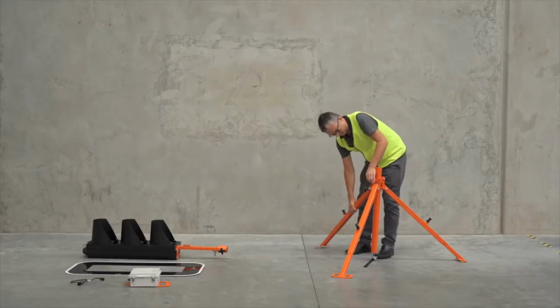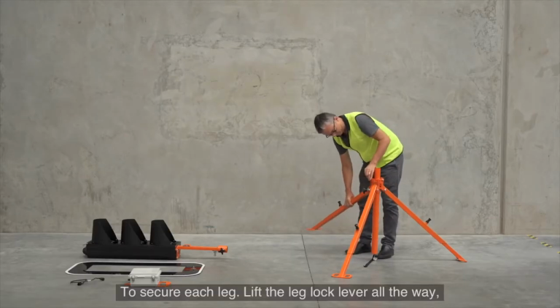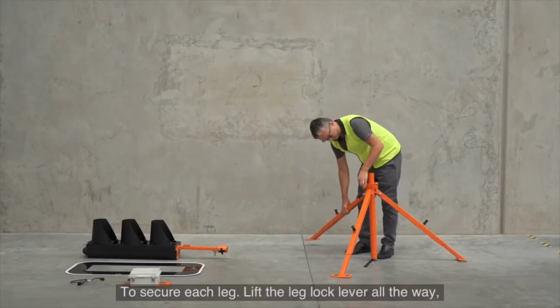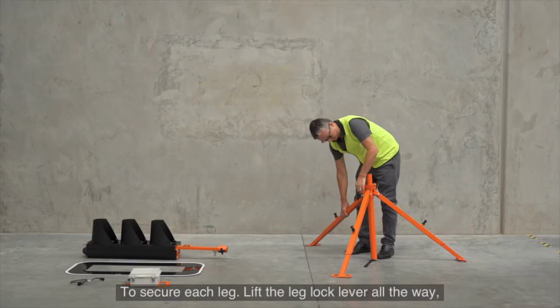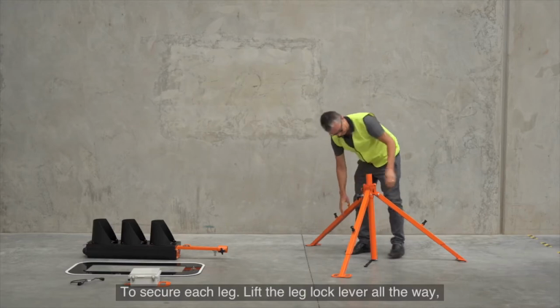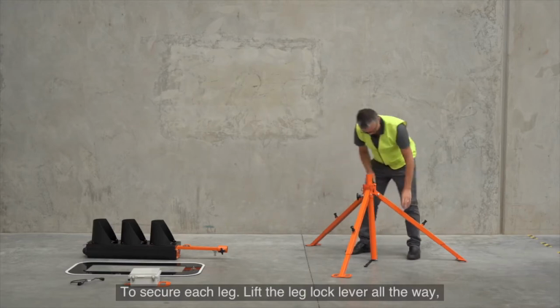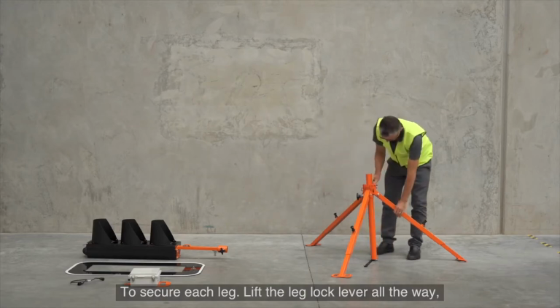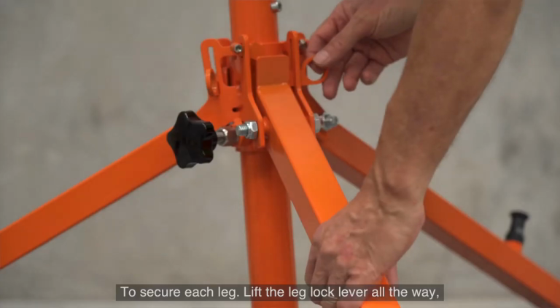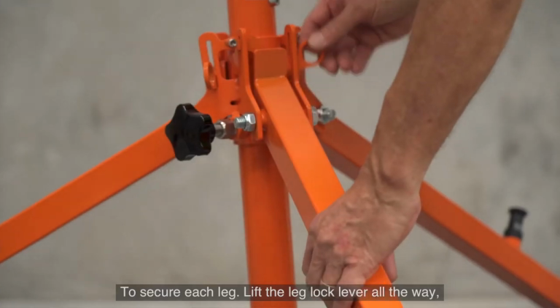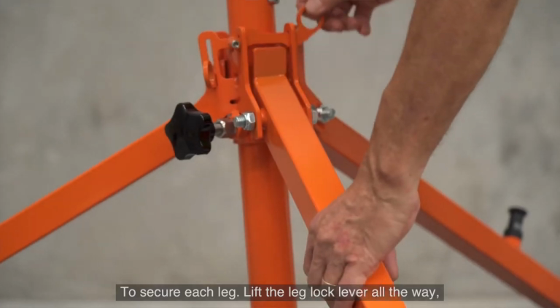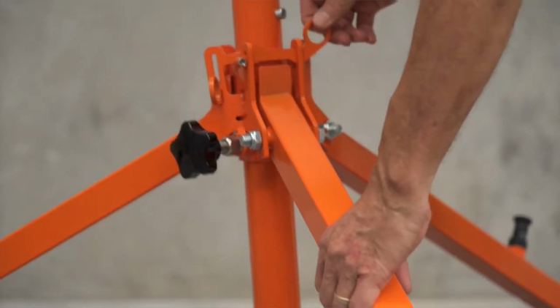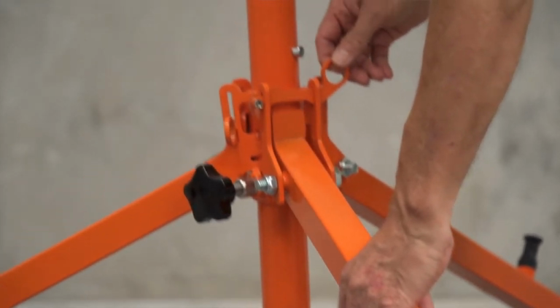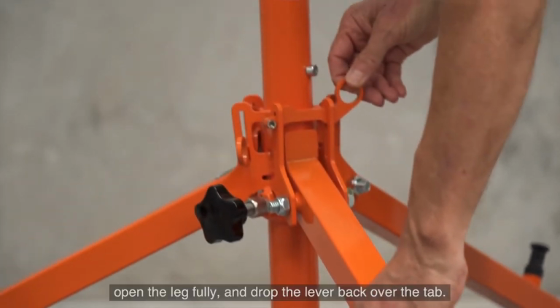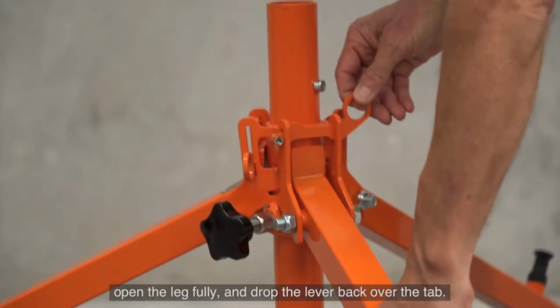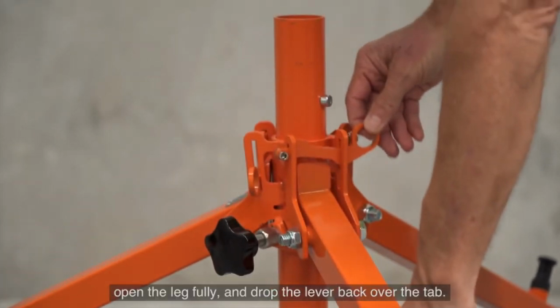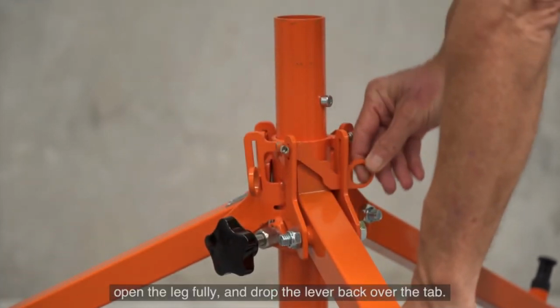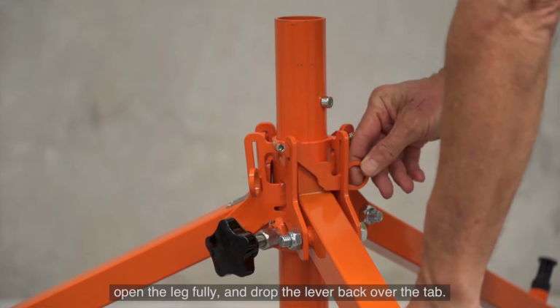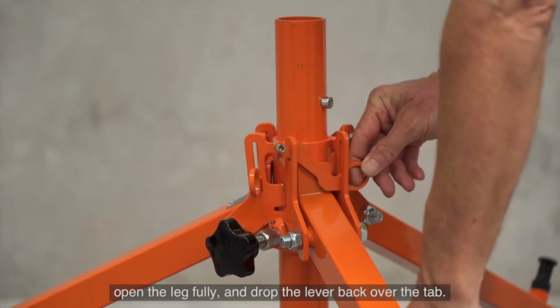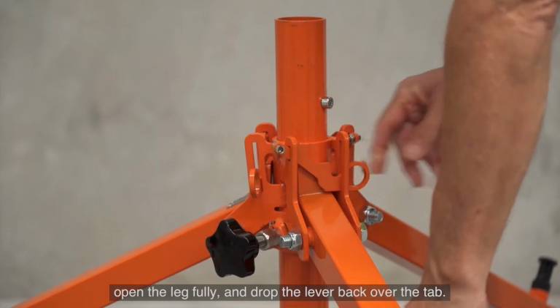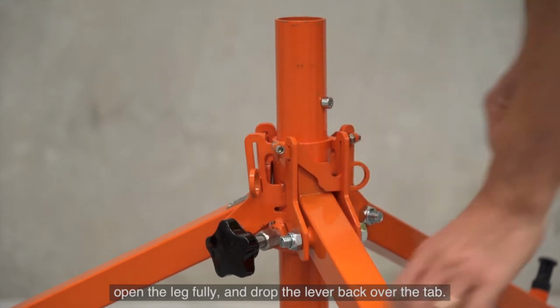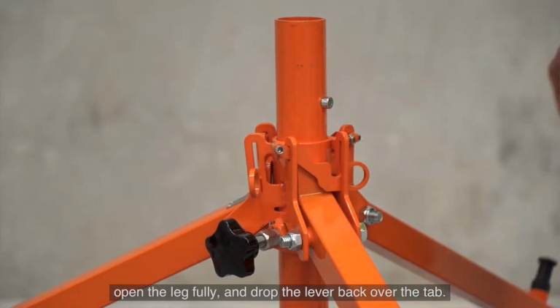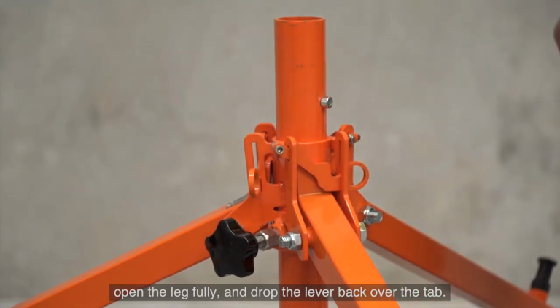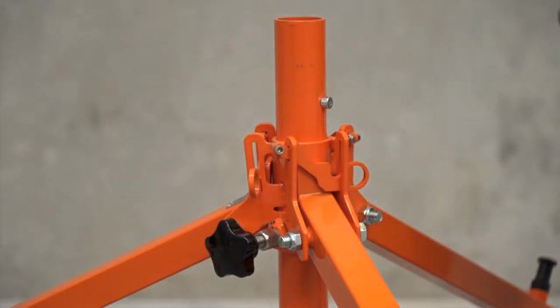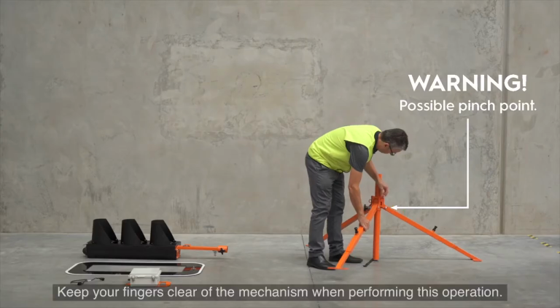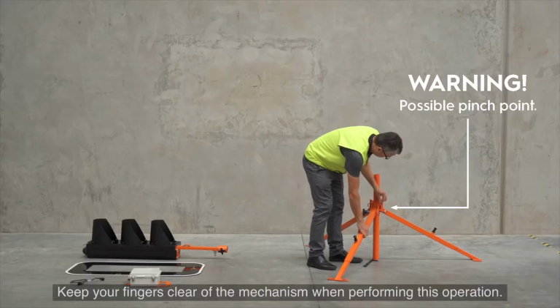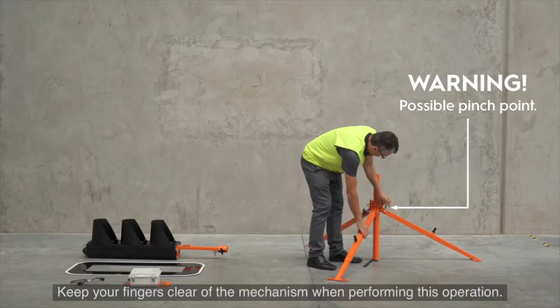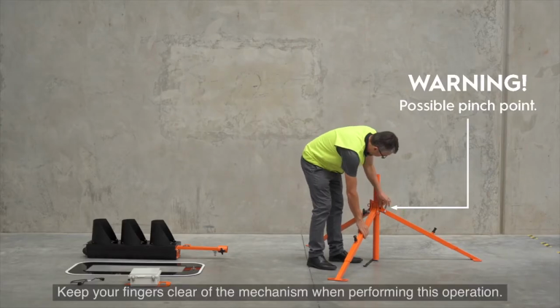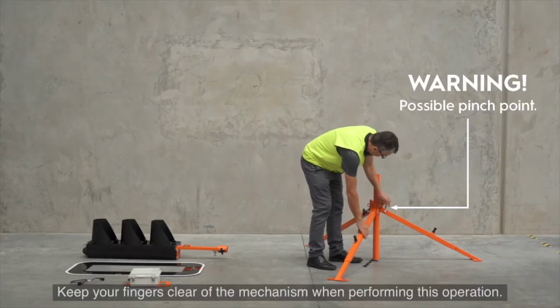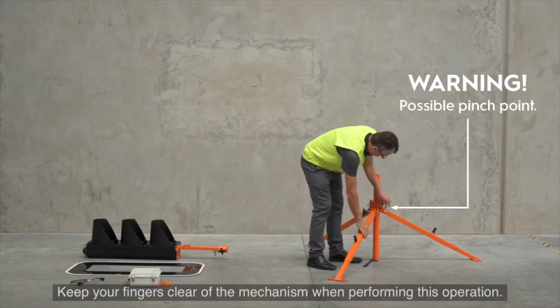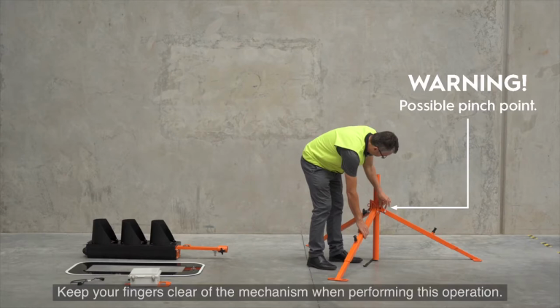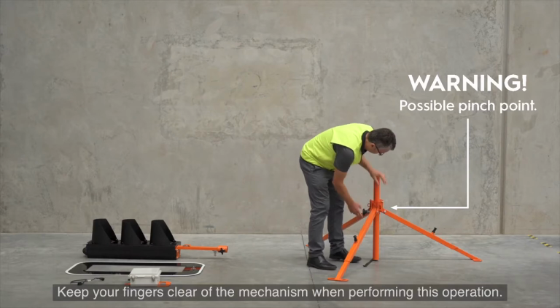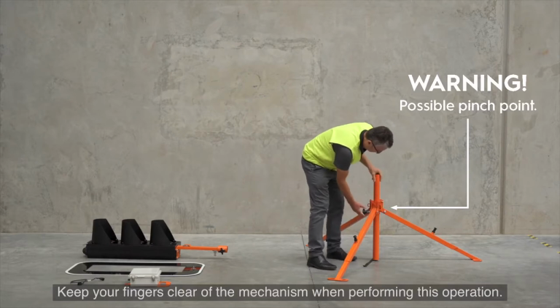To secure each leg, lift the leg lock lever all the way, open the leg fully and drop the lever back over the tab. Keep your fingers clear of the mechanism when performing this operation.